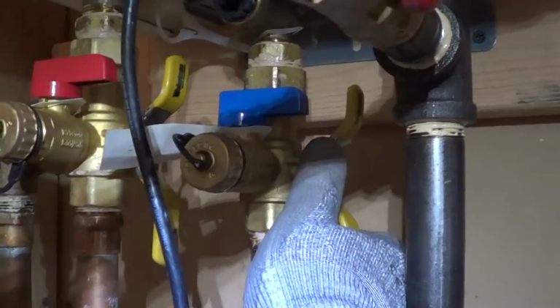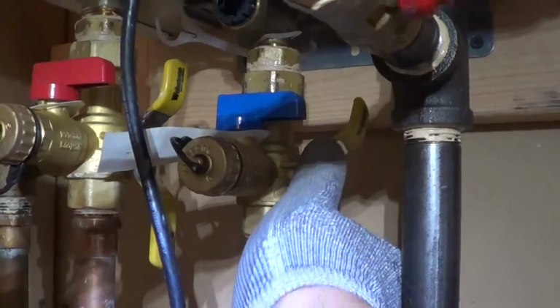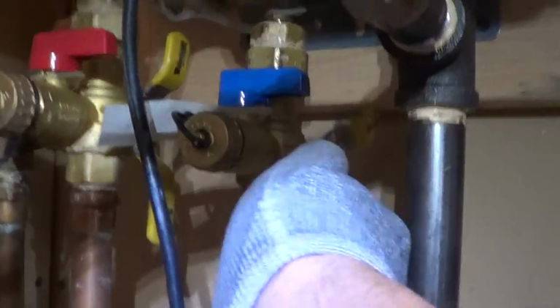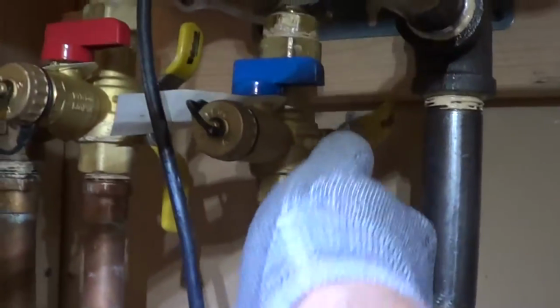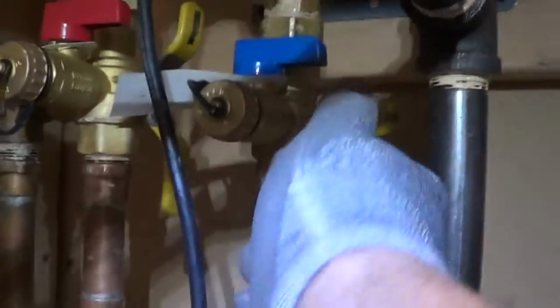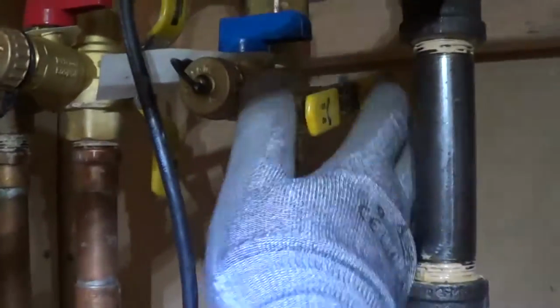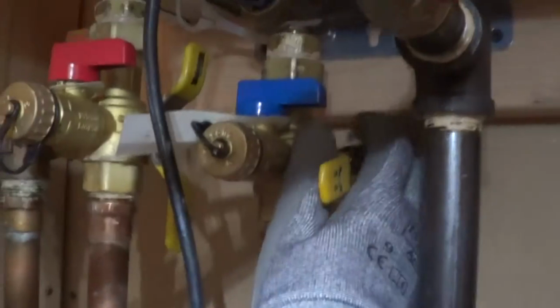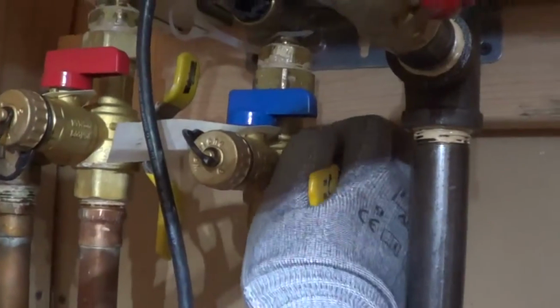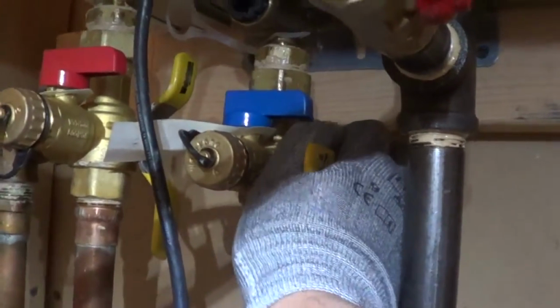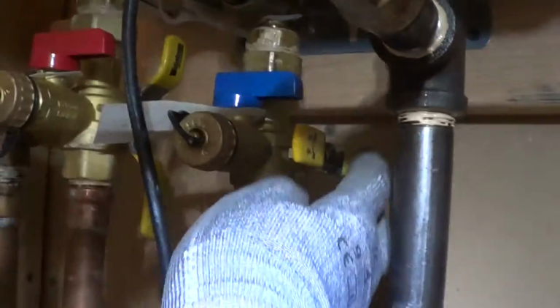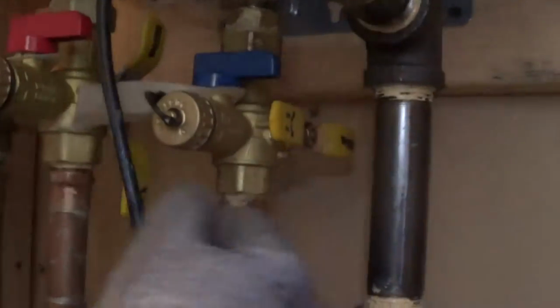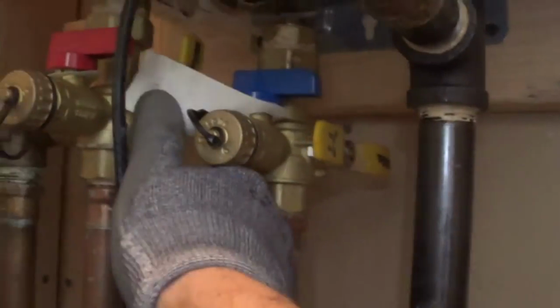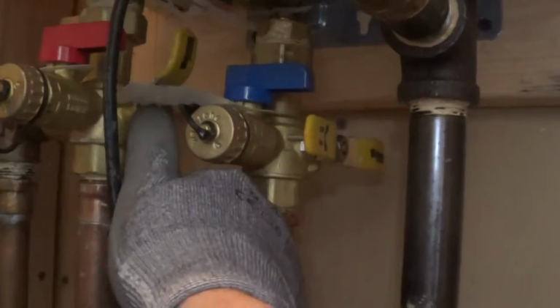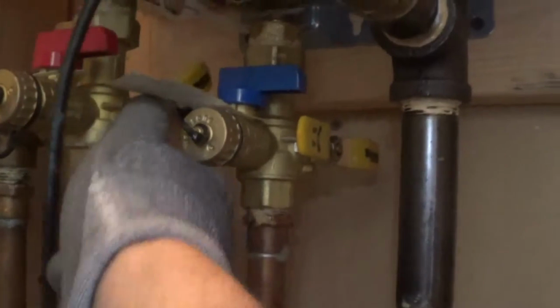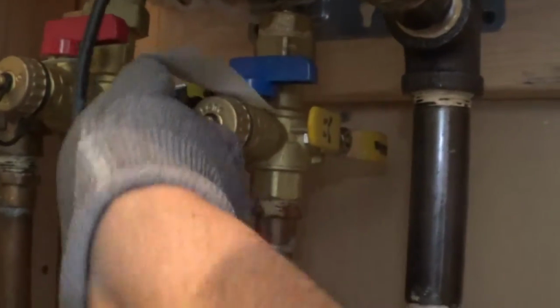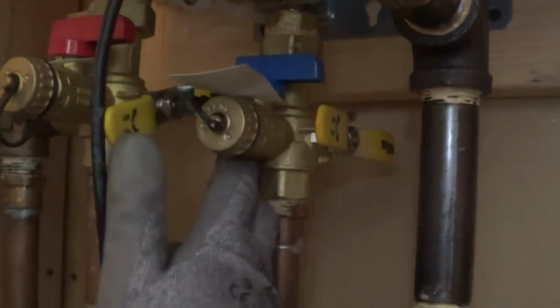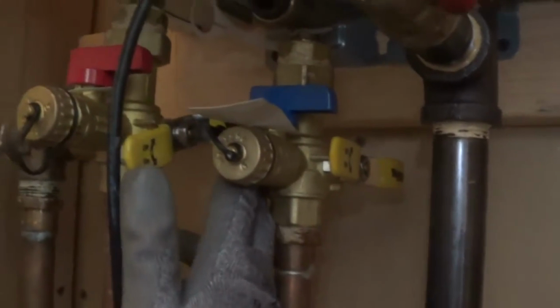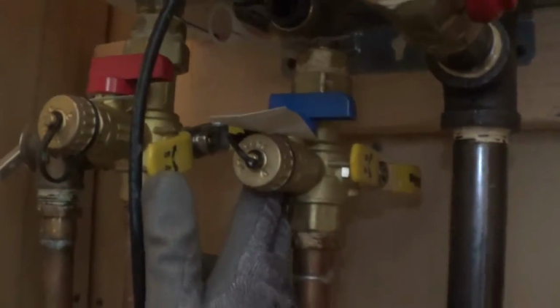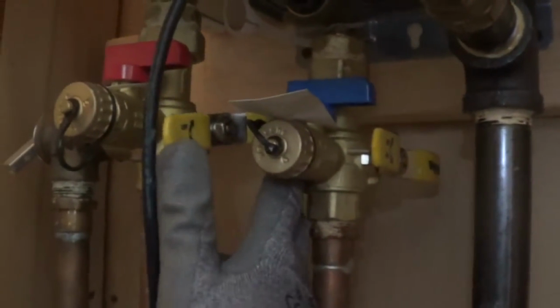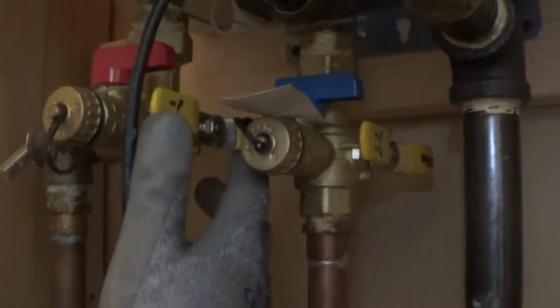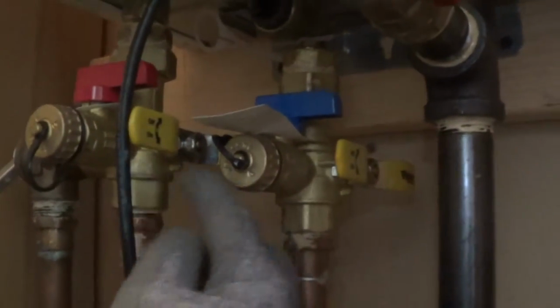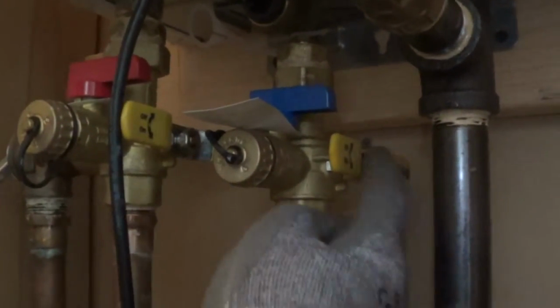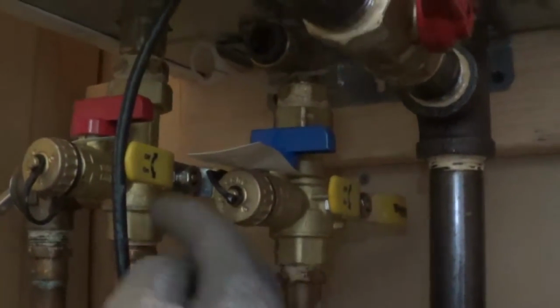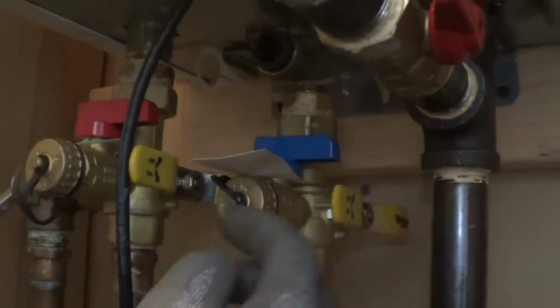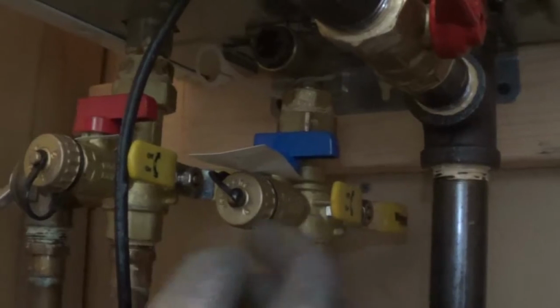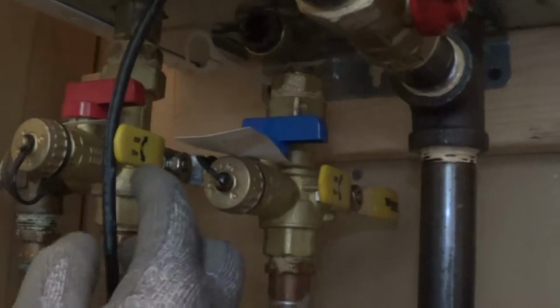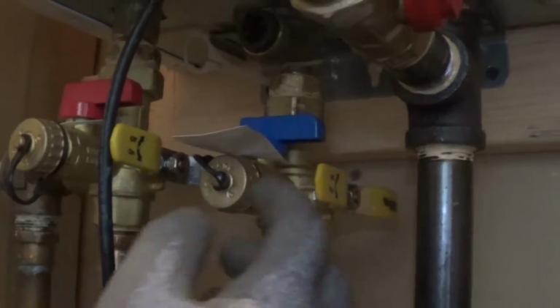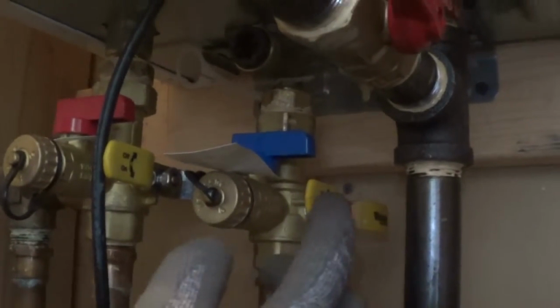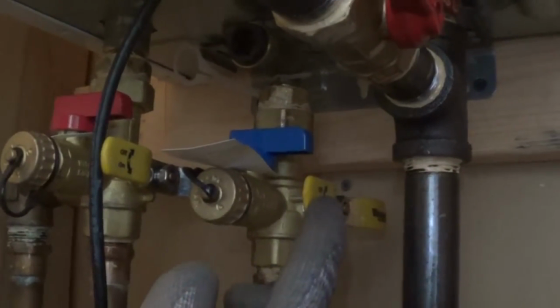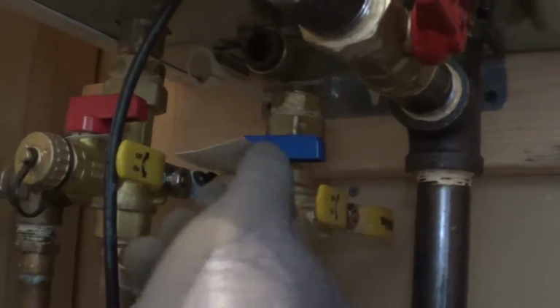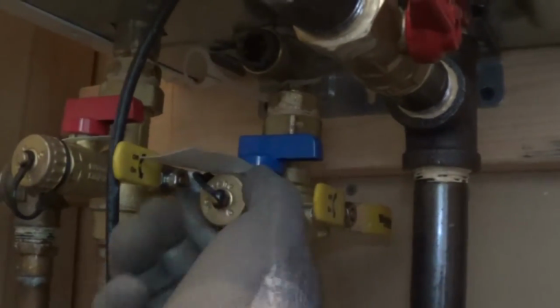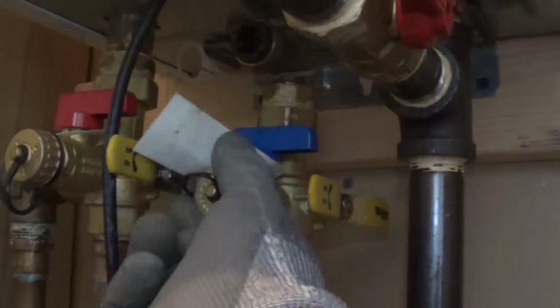Turn the valve when they're 90 degrees — they block the water flow. So we've got both the outlet and the inlet, and the valves are off.